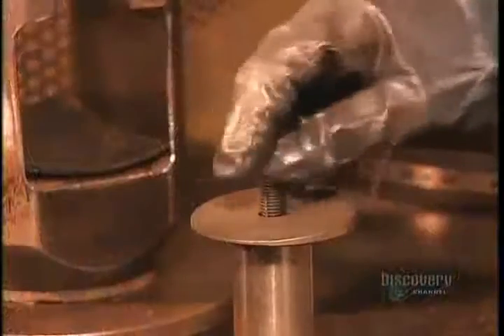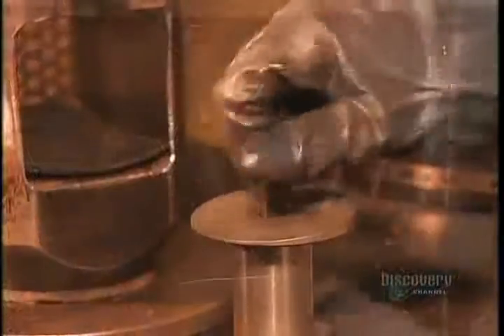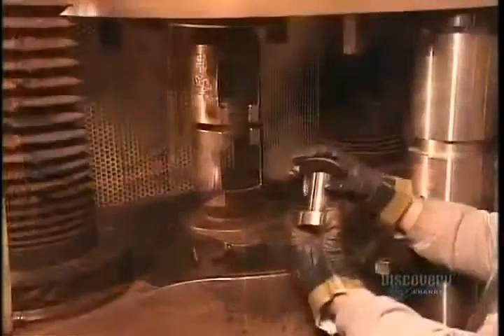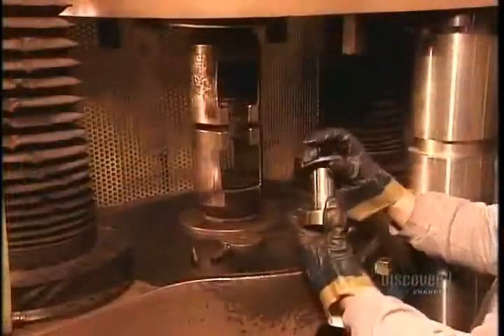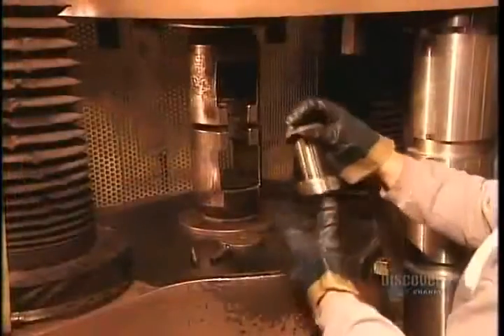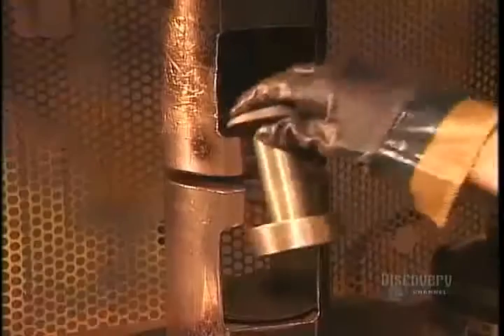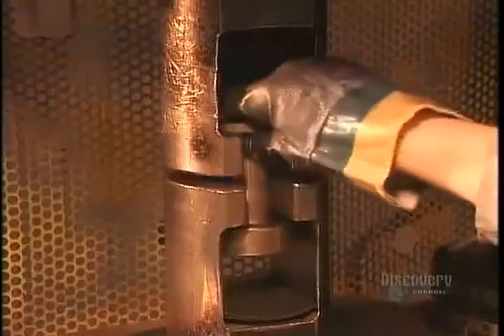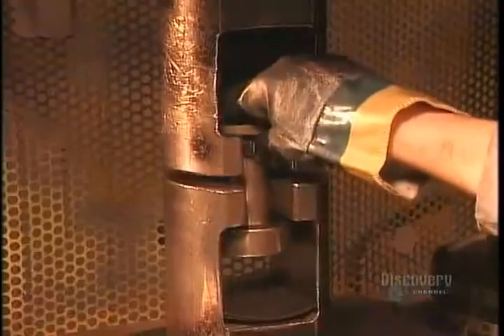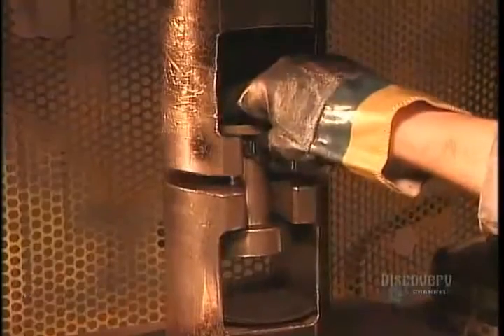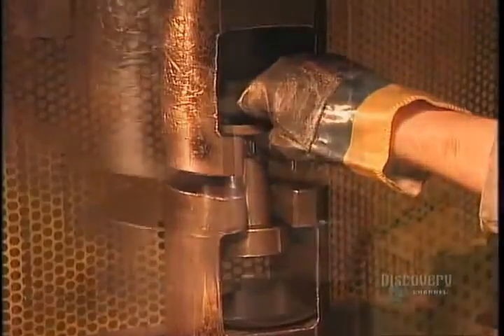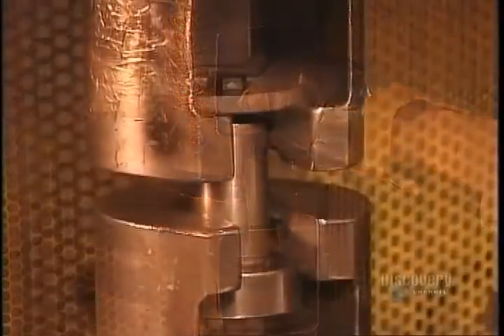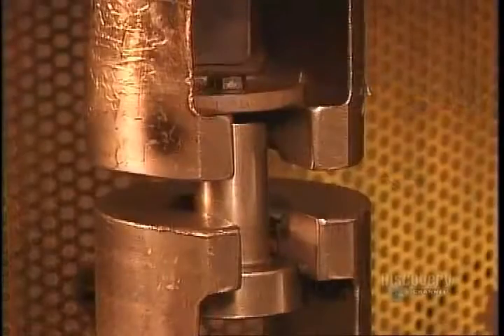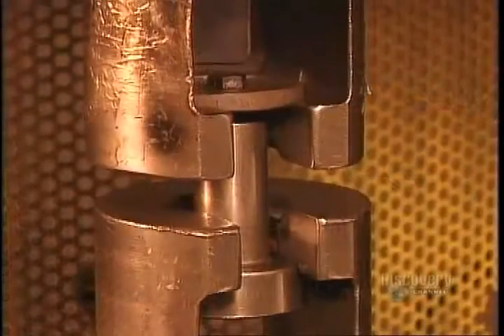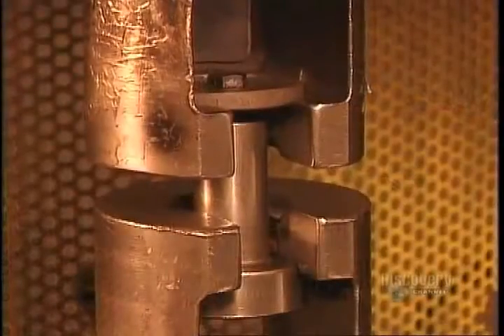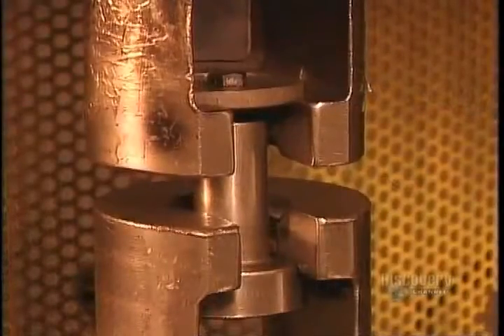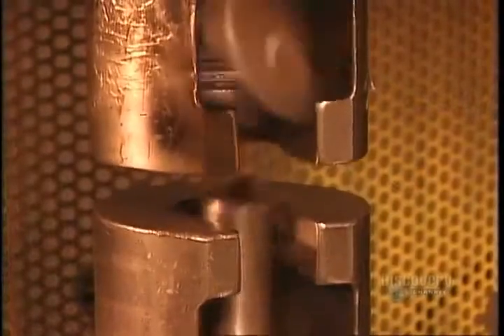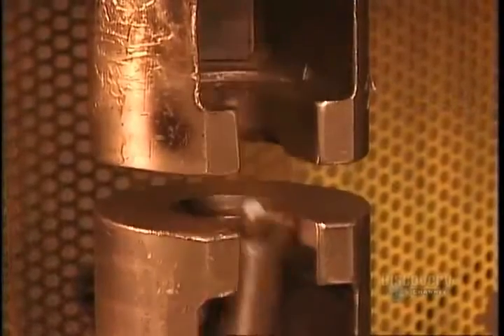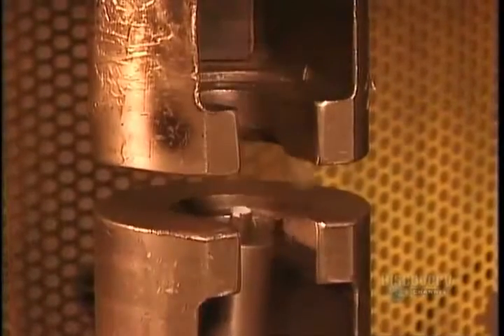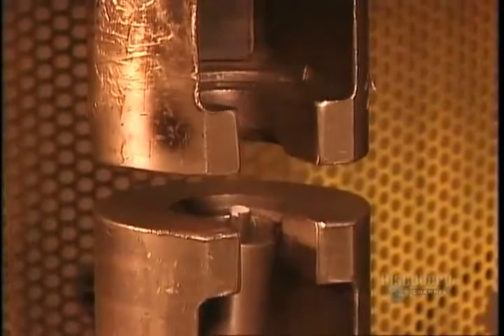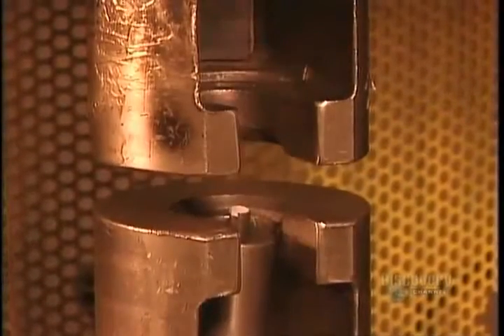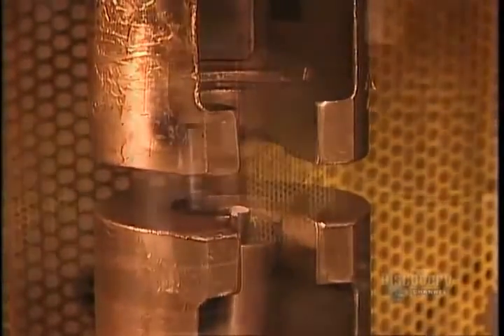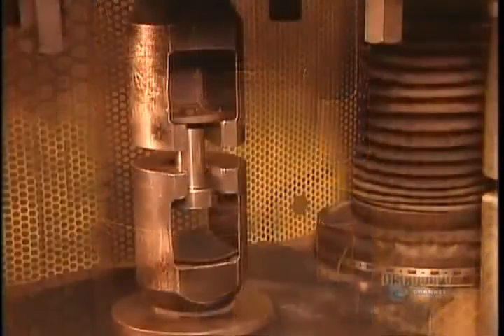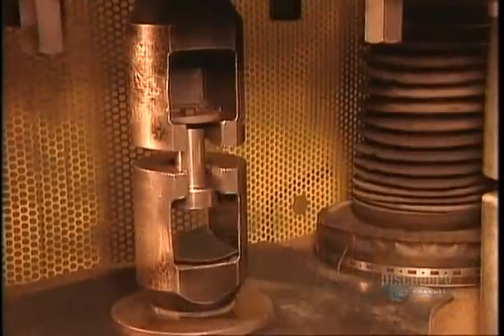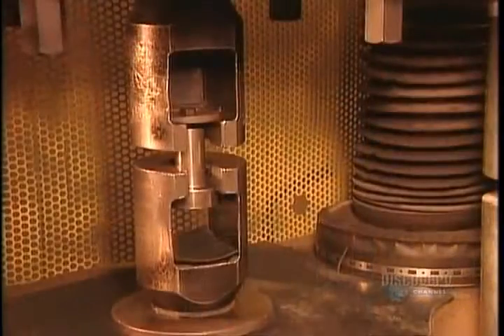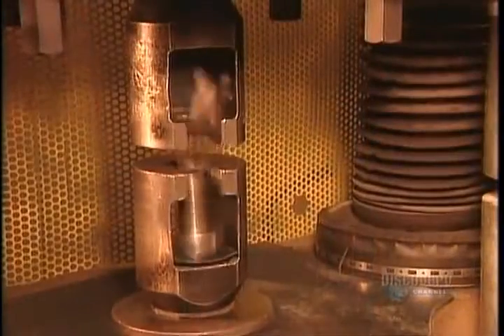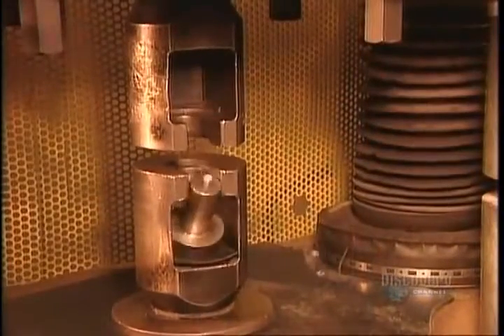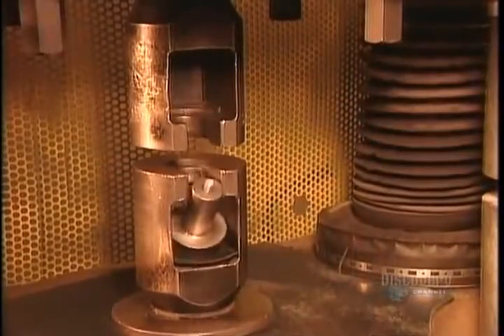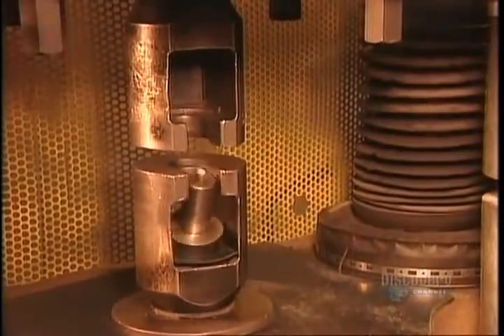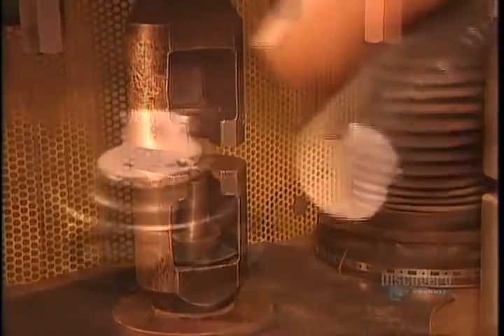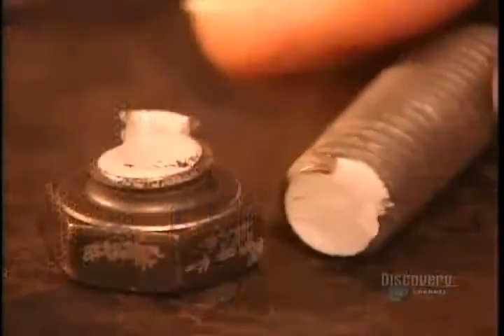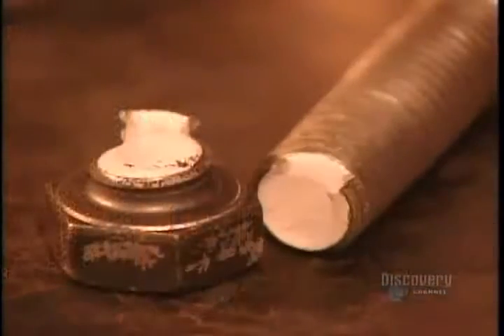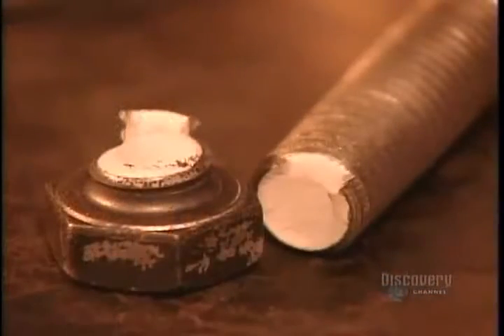The quality control team pulls samples off the line, measuring how much force it takes to break them. If a bolt meets its minimum strength requirement, it passes inspection, provided the break occurred in the threading — the weakest part.